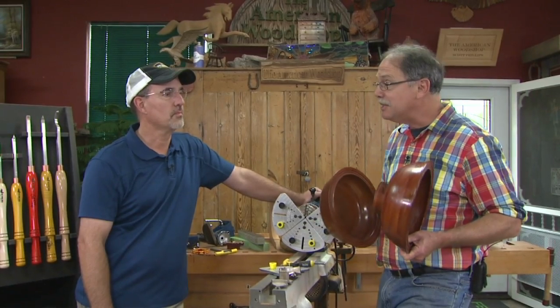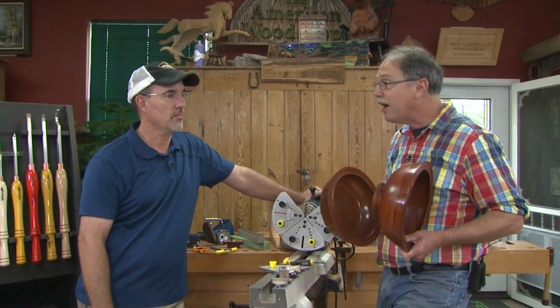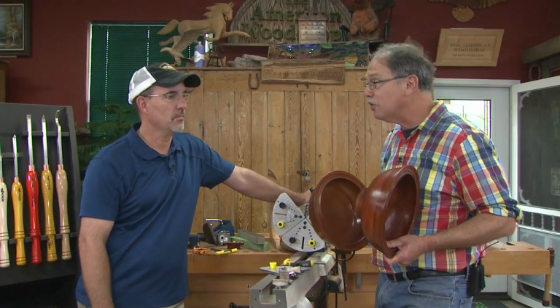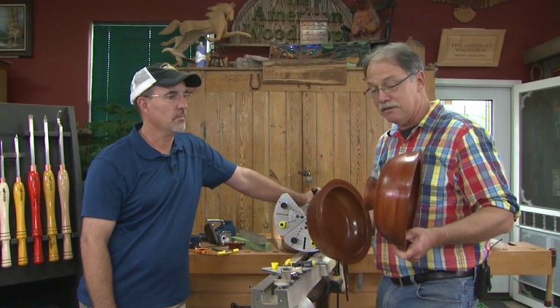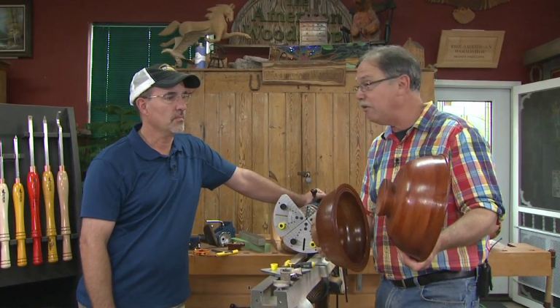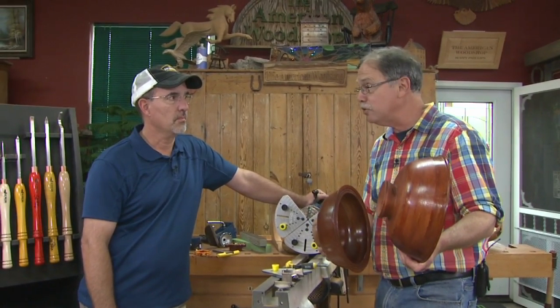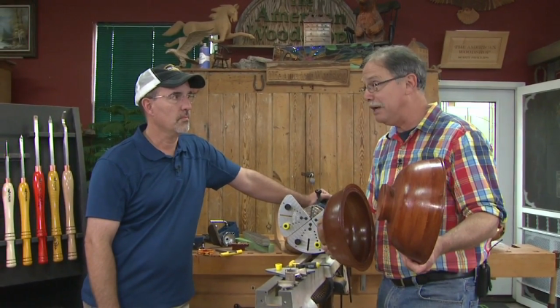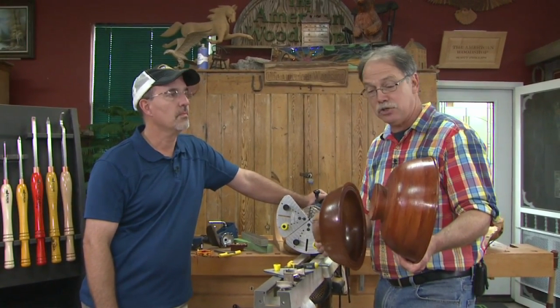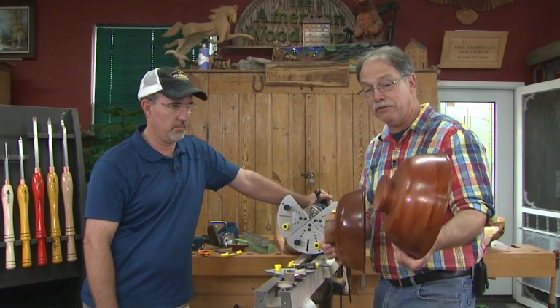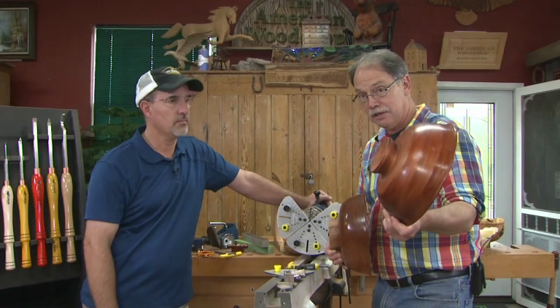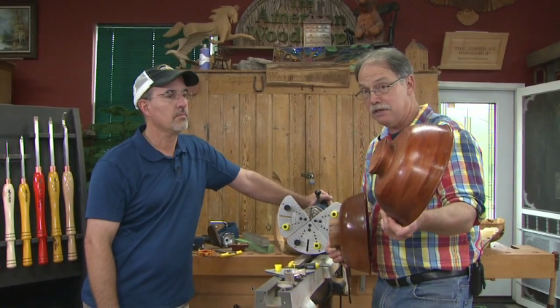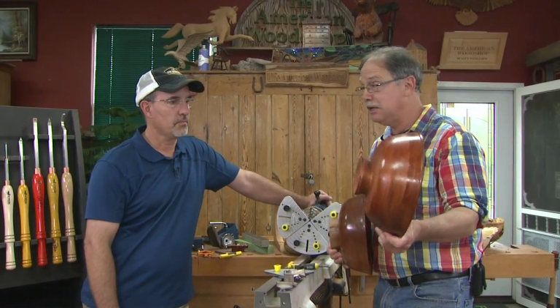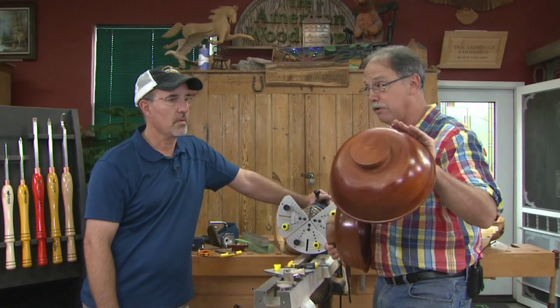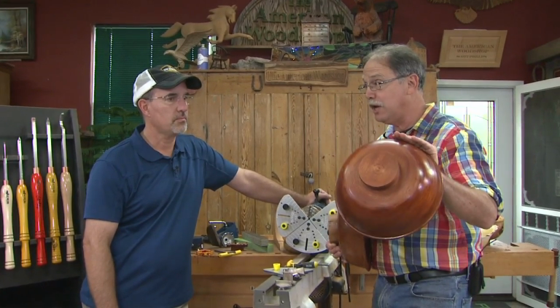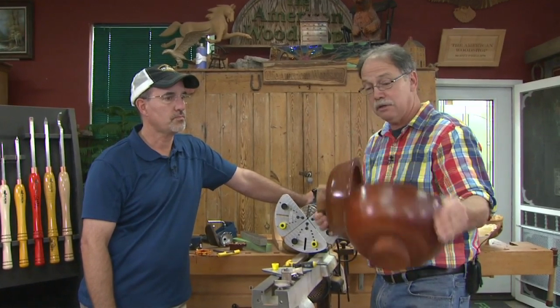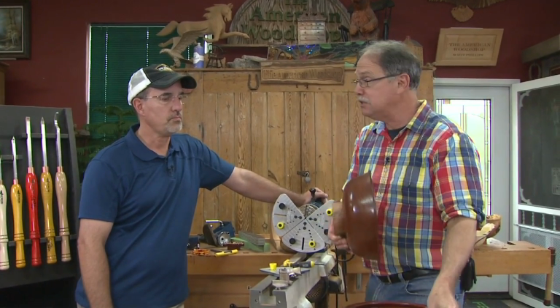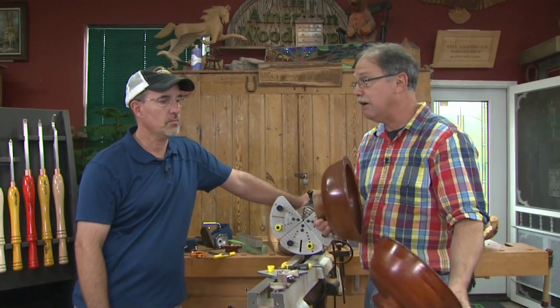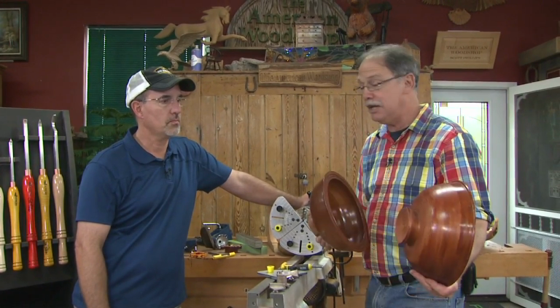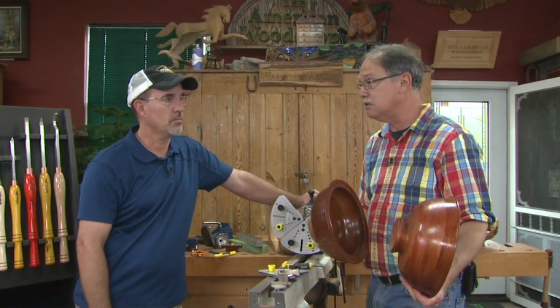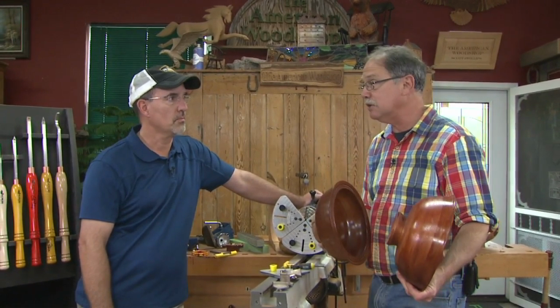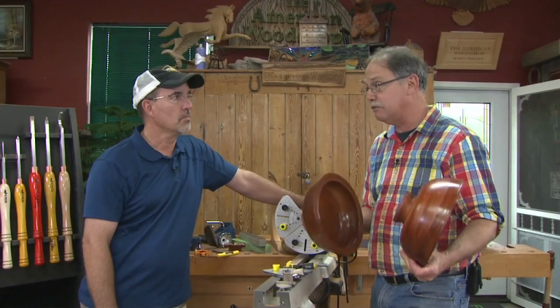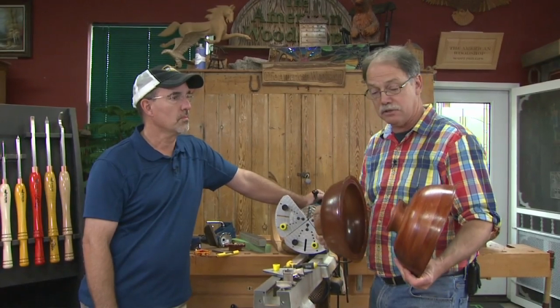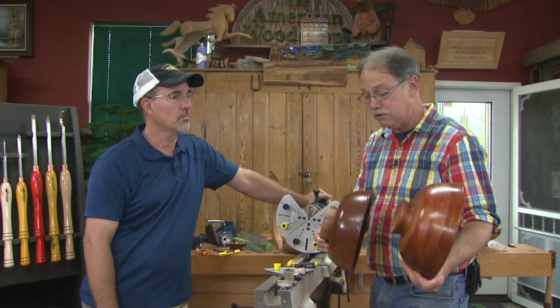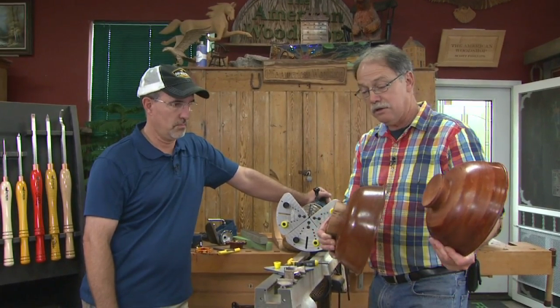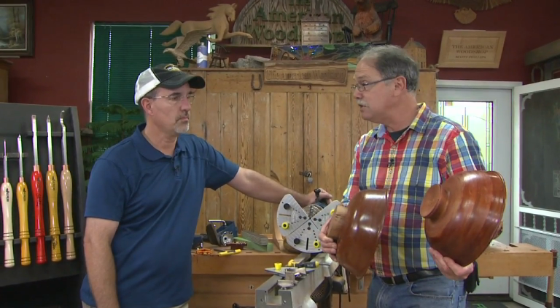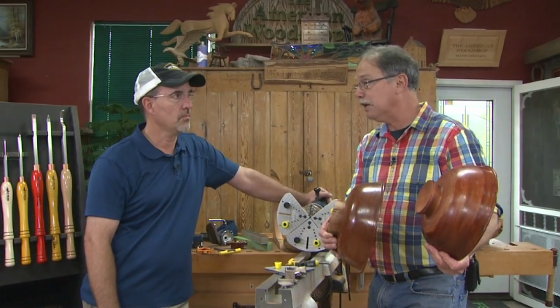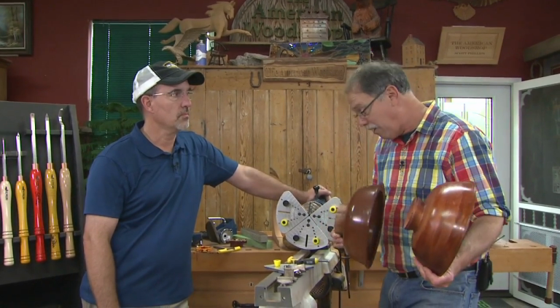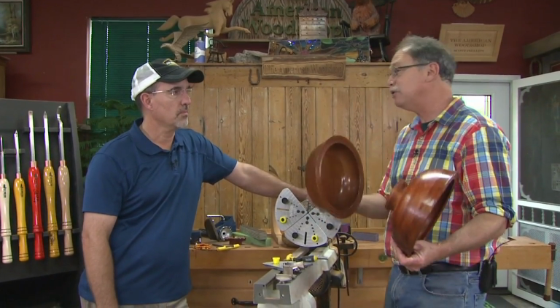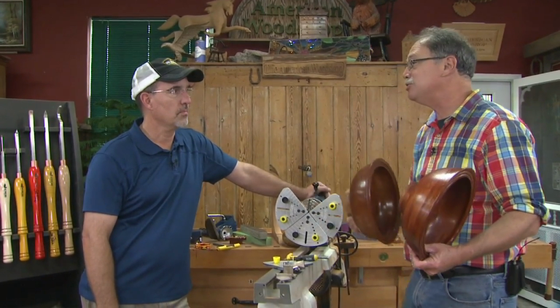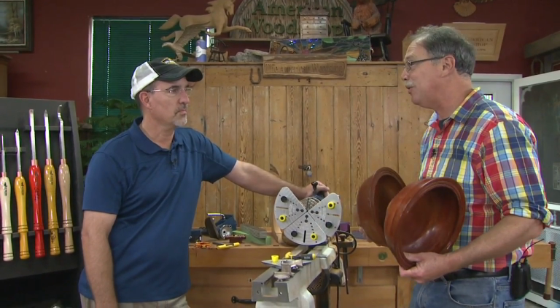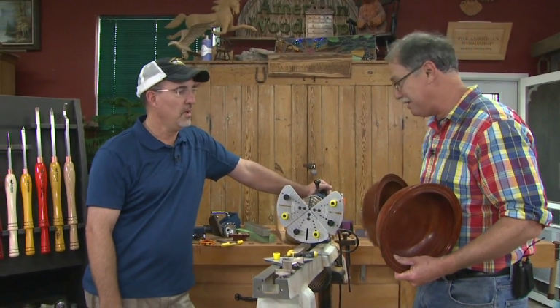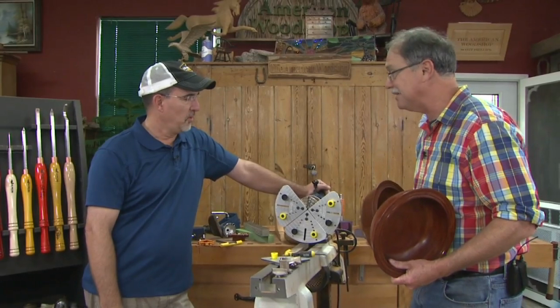Today Craig, you're going to tell us about your new Big Easy Jaws that give you the ability to reverse chuck either inside or out any size object. You have different sets of jaws to finish that spigot, so off to the races — tell us about this.